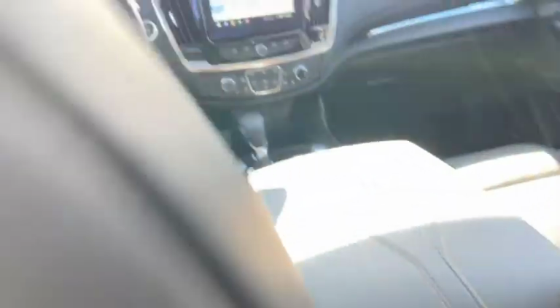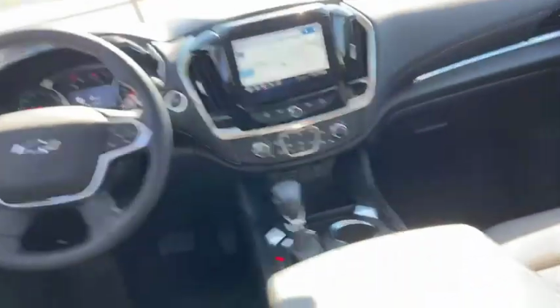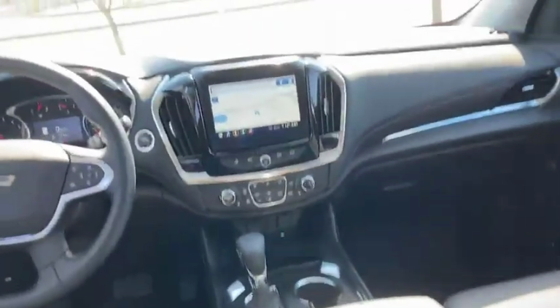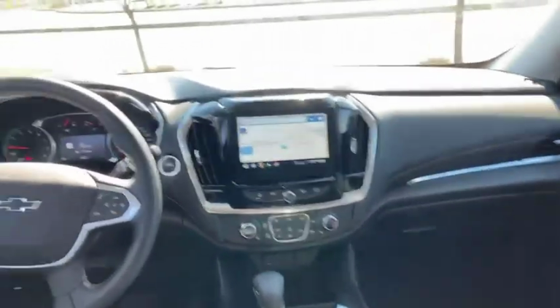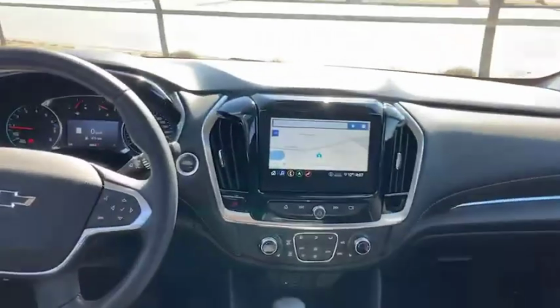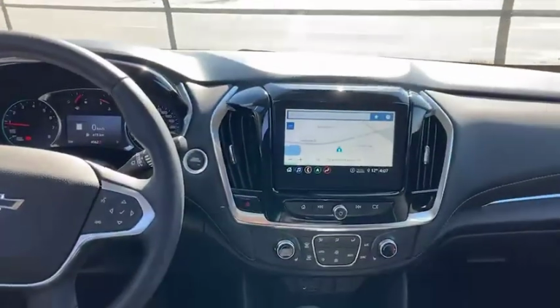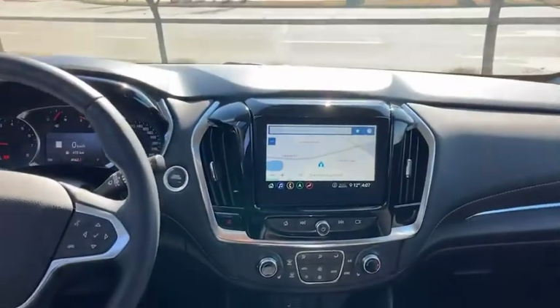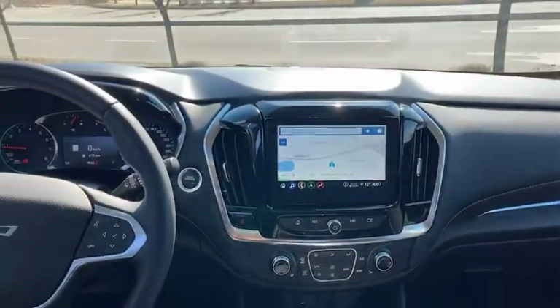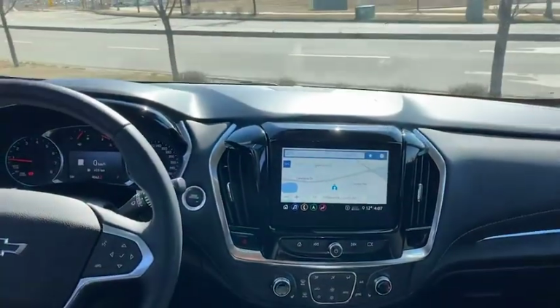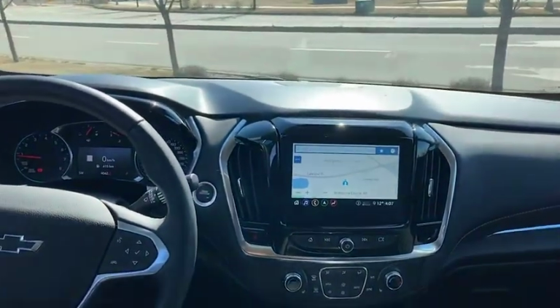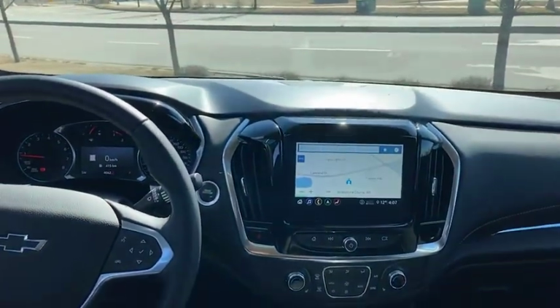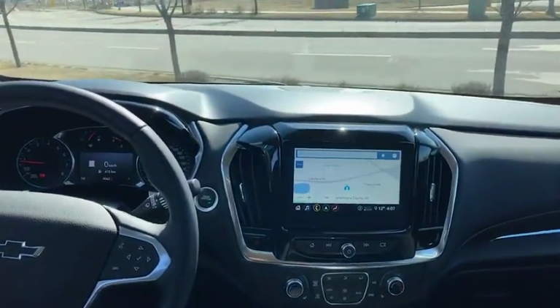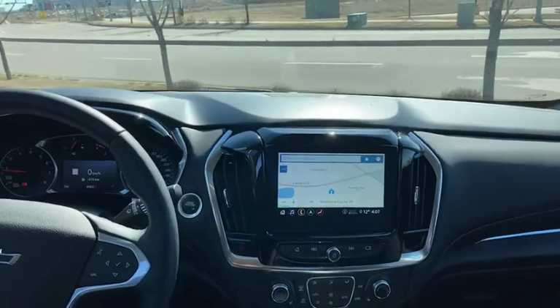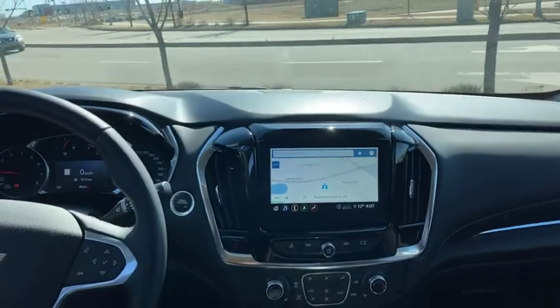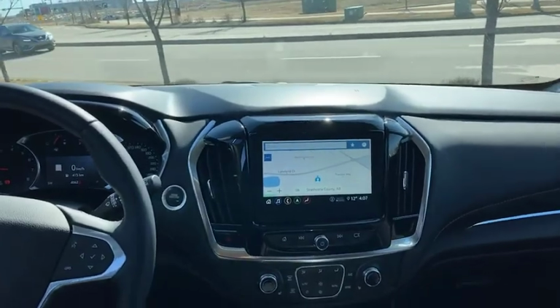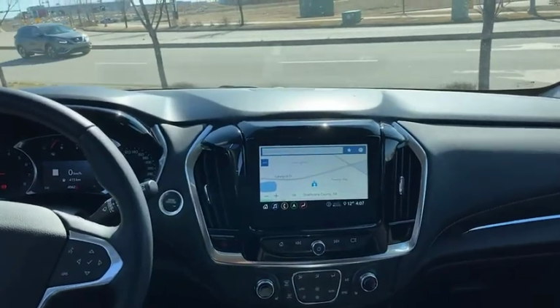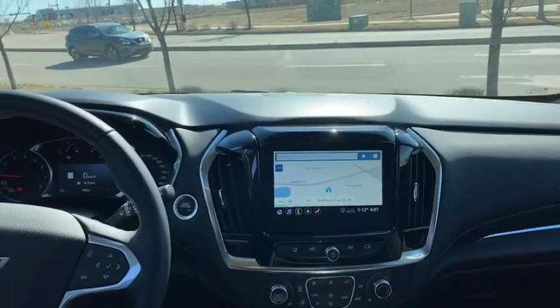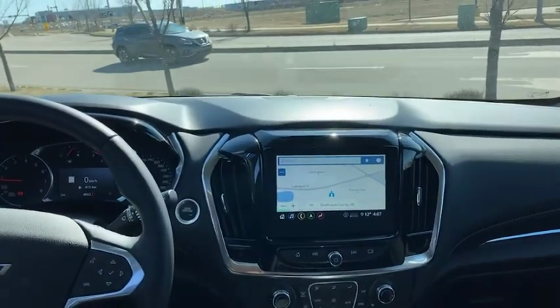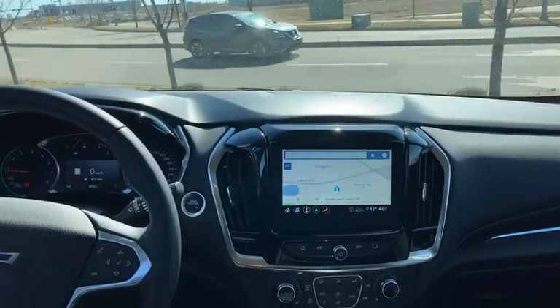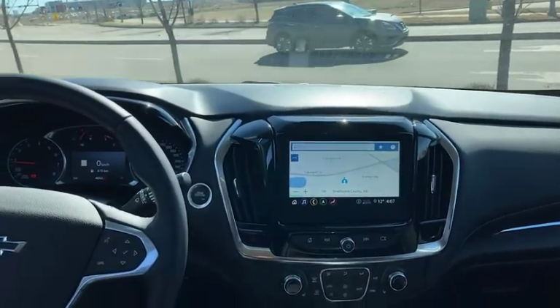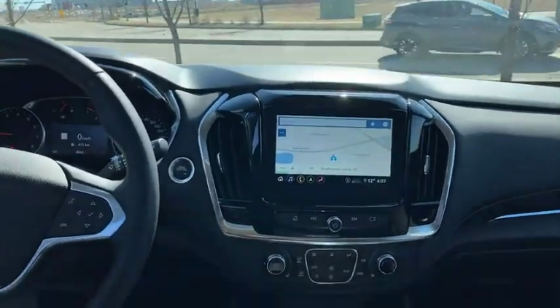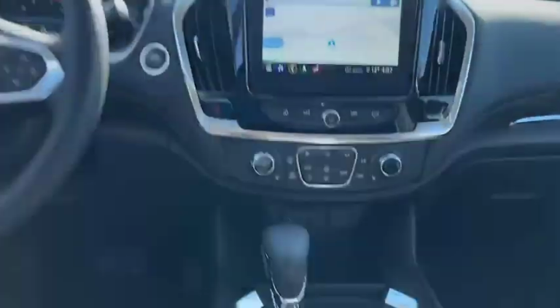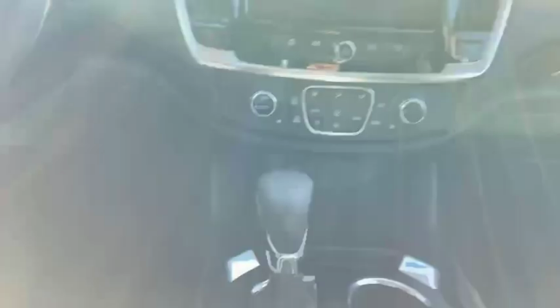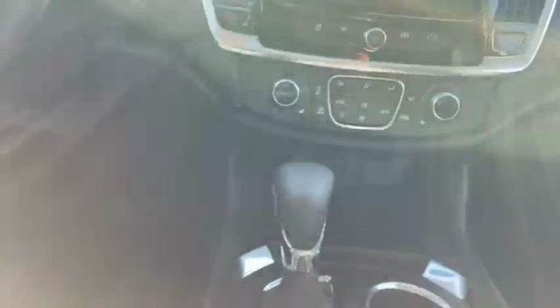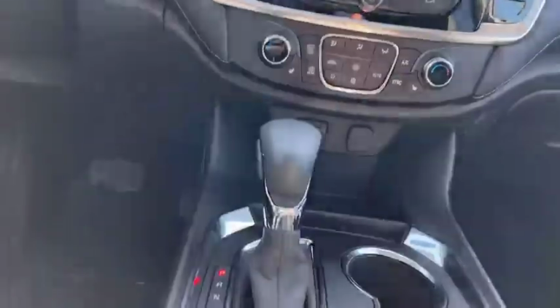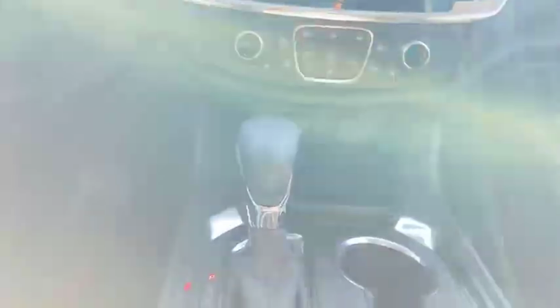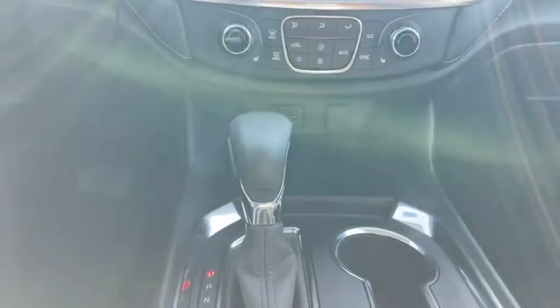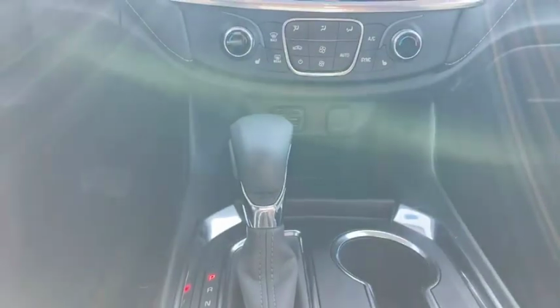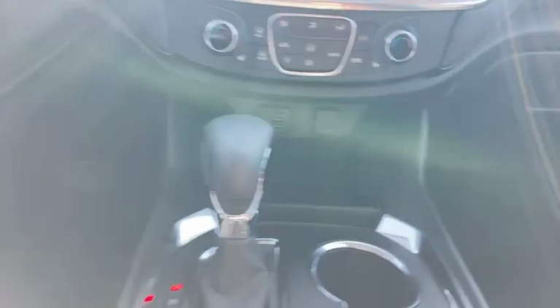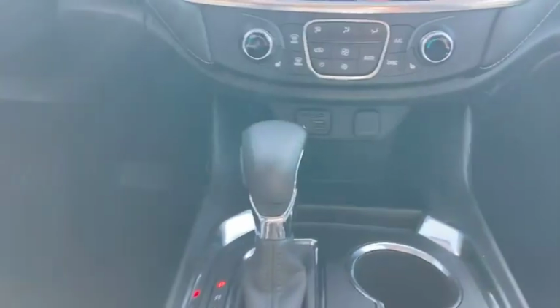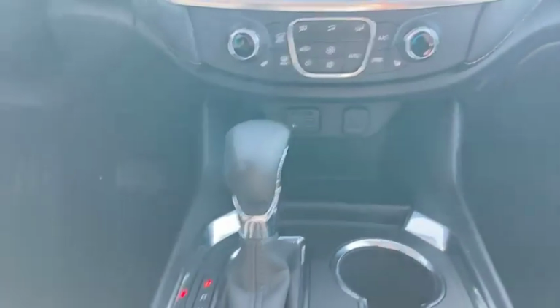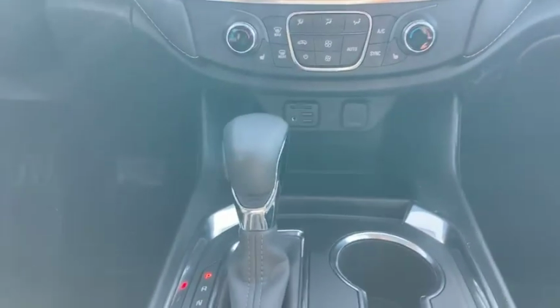This one does come equipped with factory navigation, Apple CarPlay, and Android Auto of course as well. There are a few other power options up front there for your devices.